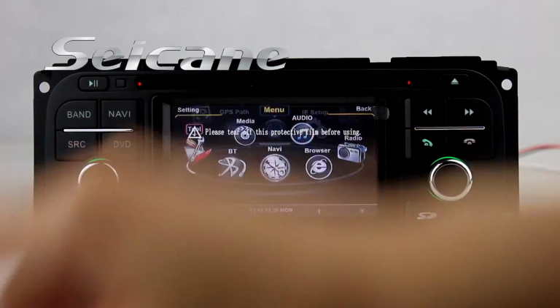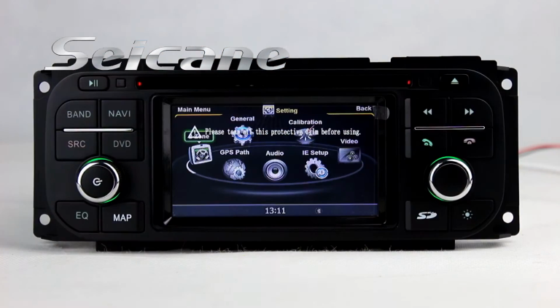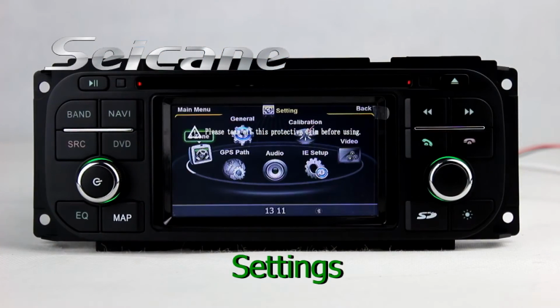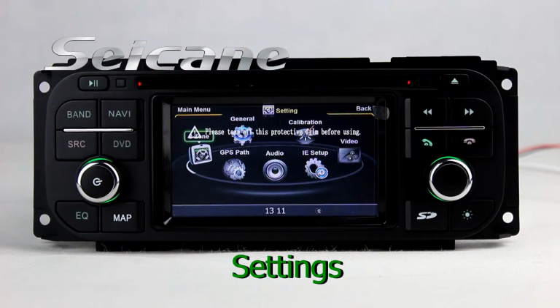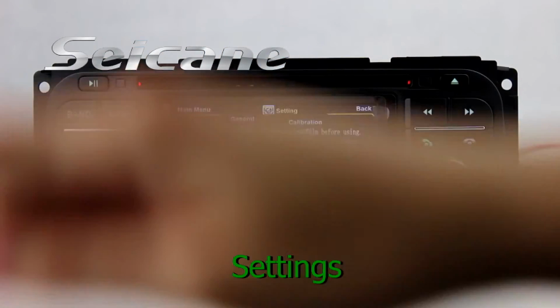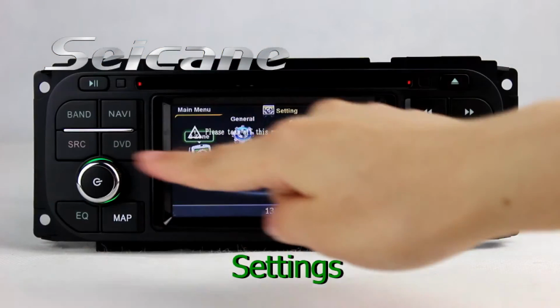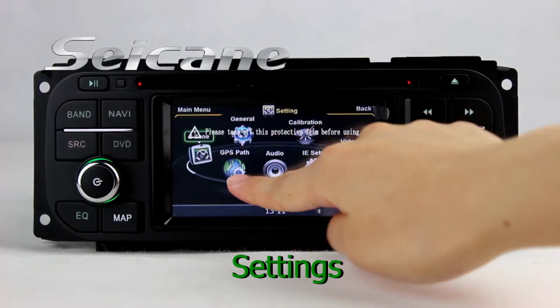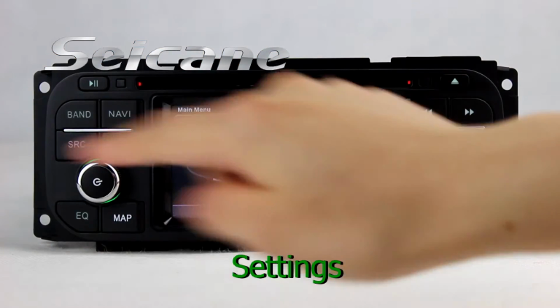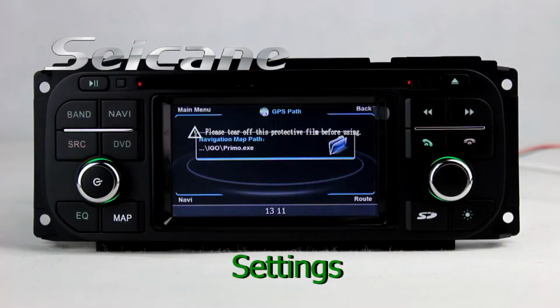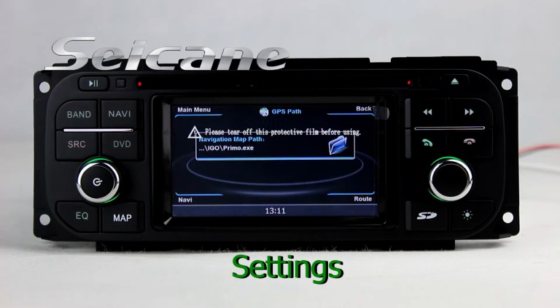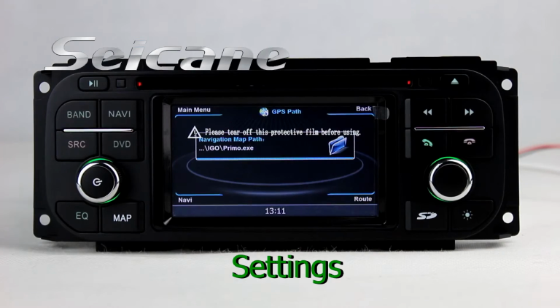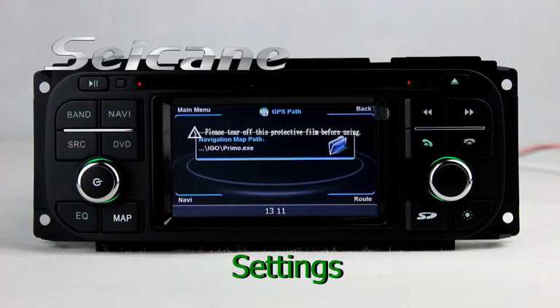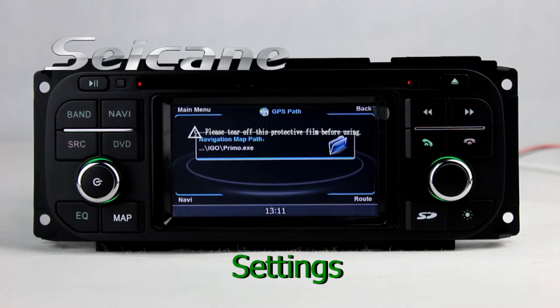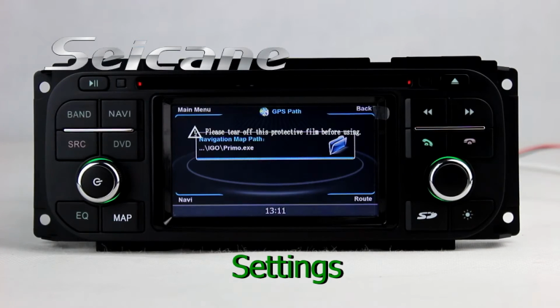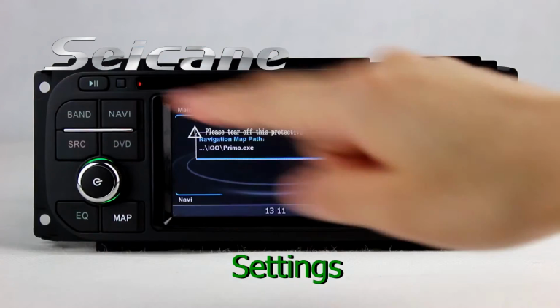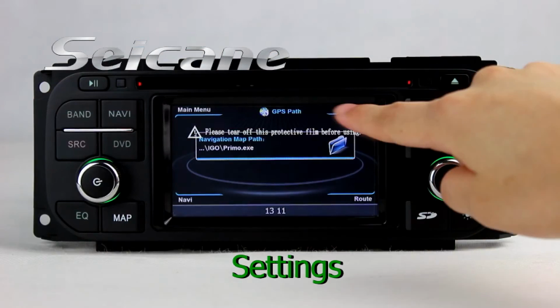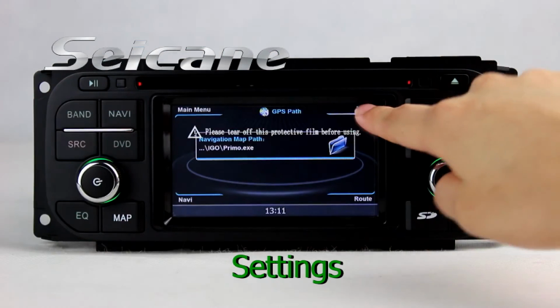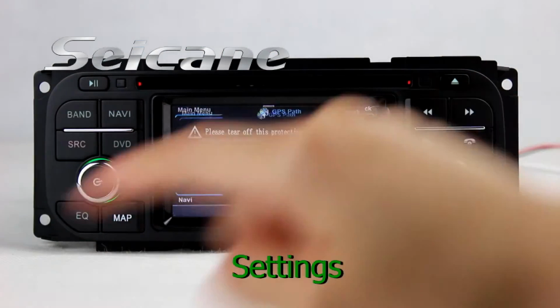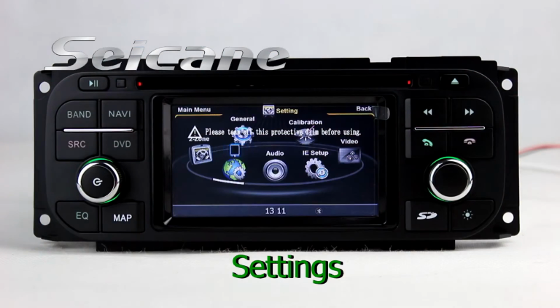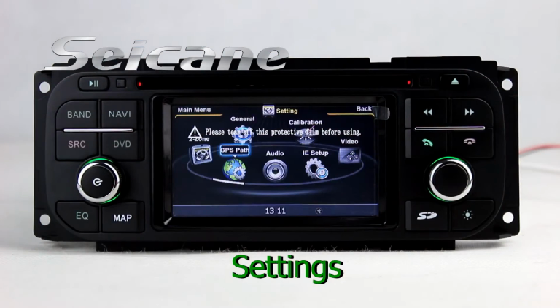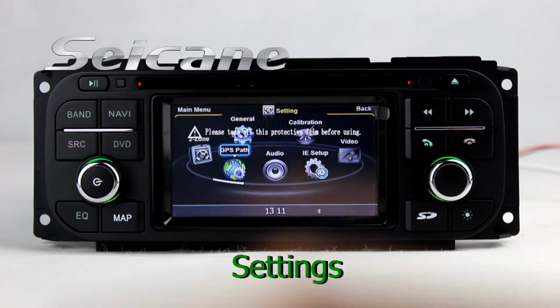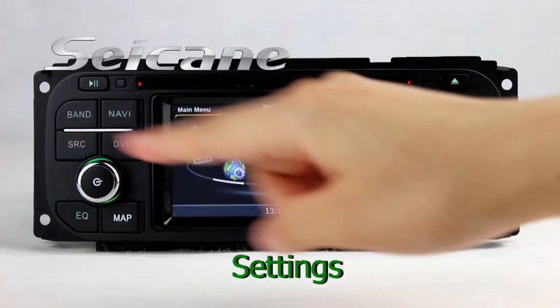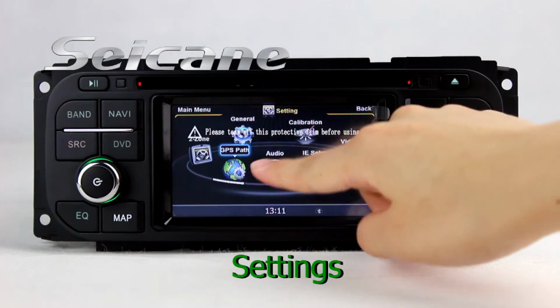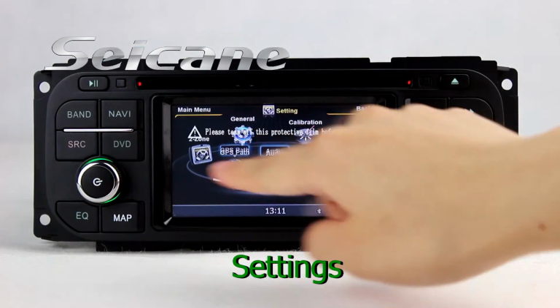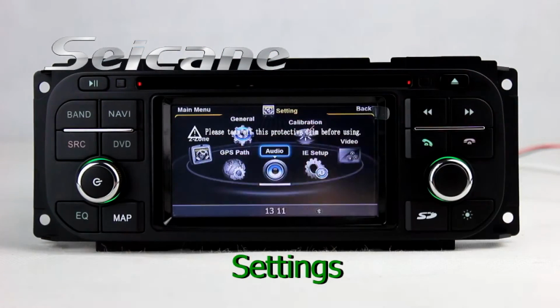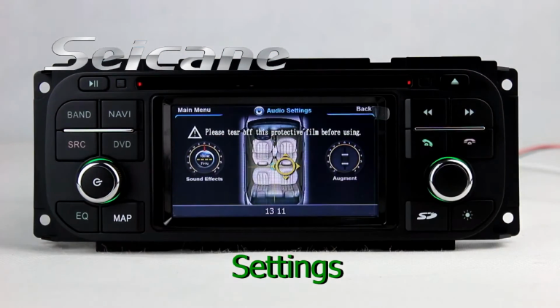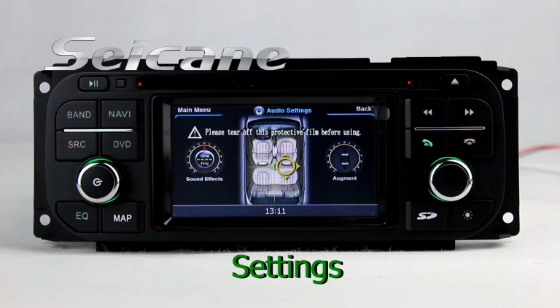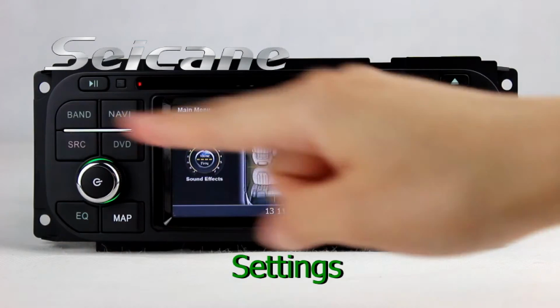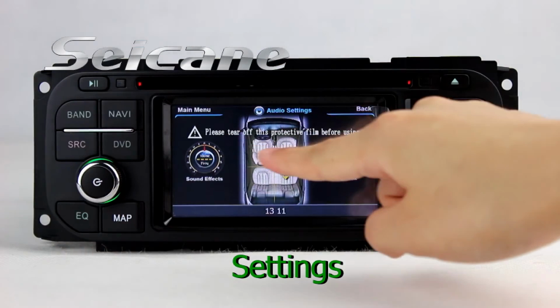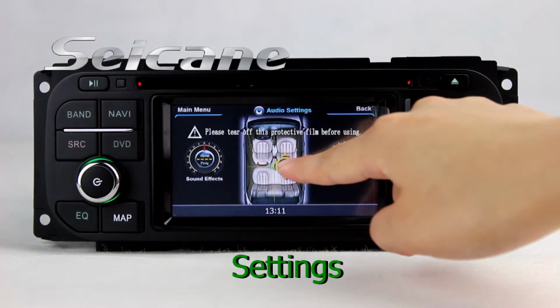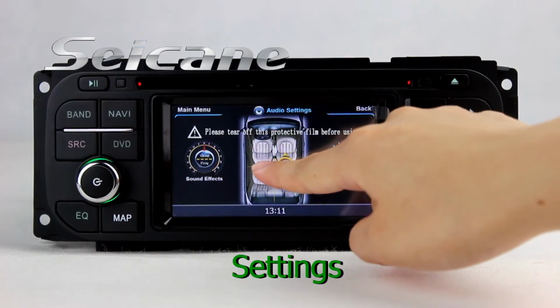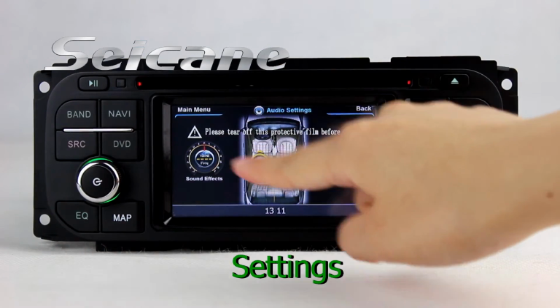Now we come to the center interface, where you can set options of the GPS system and EQ values.